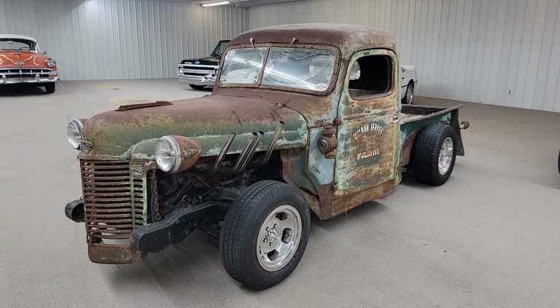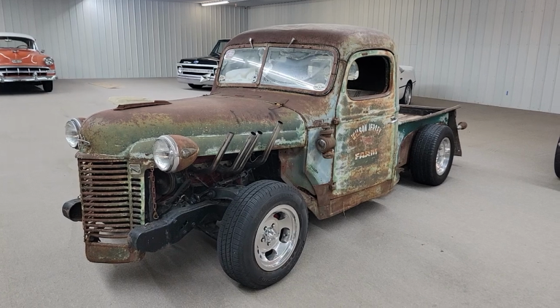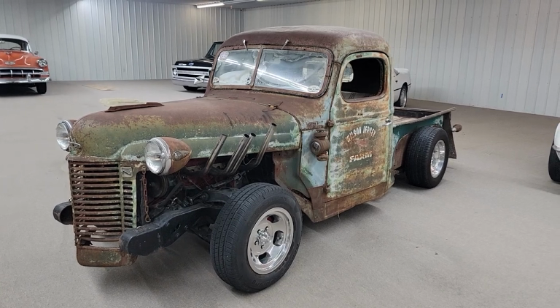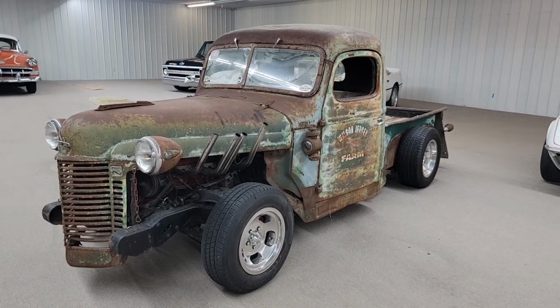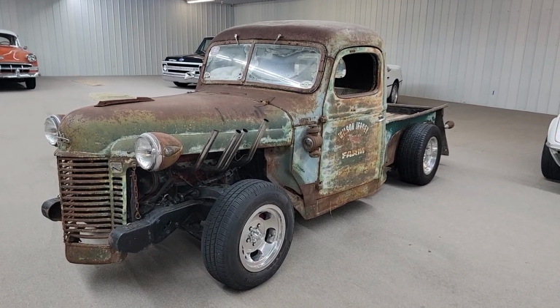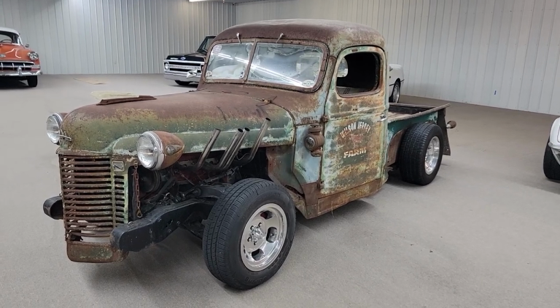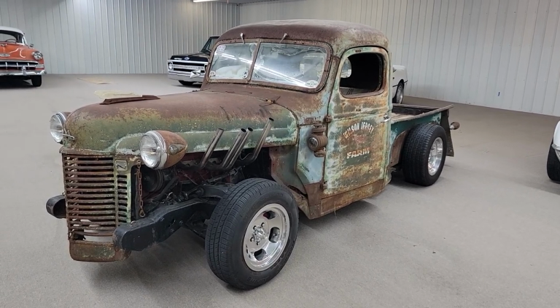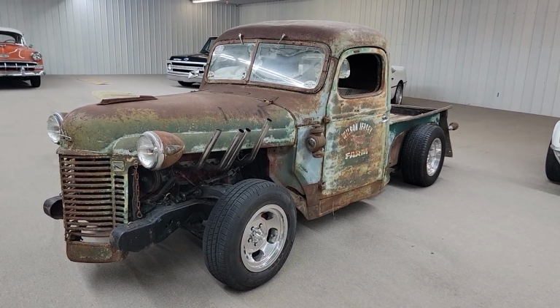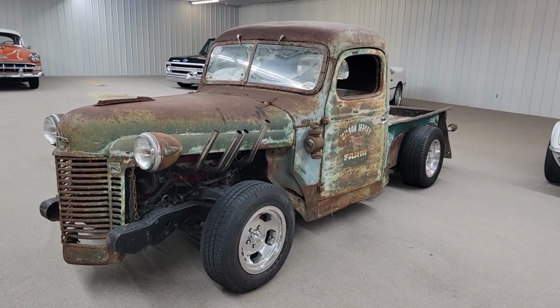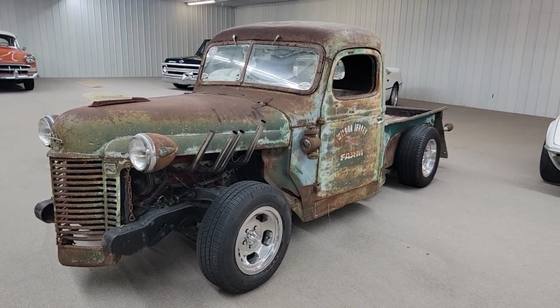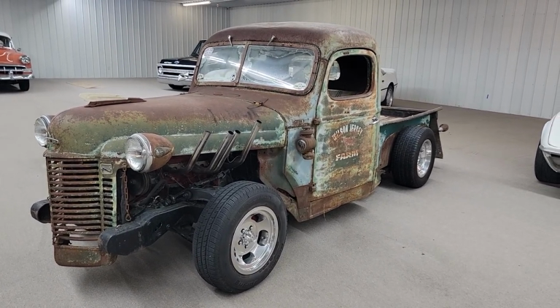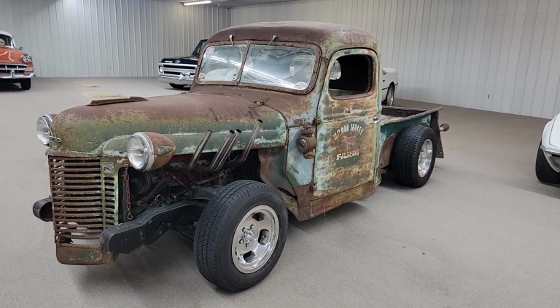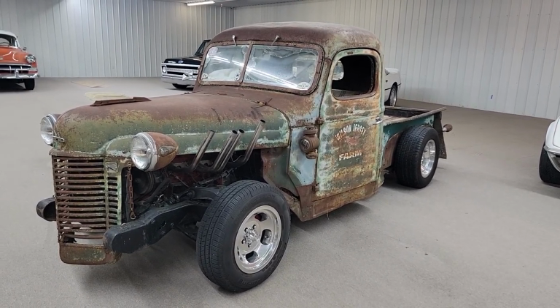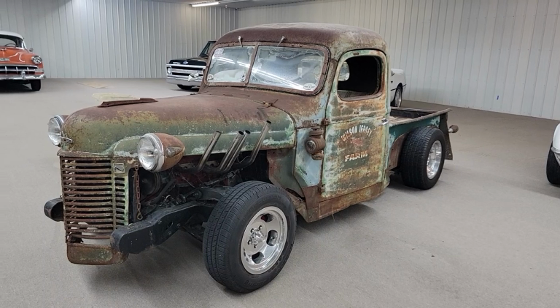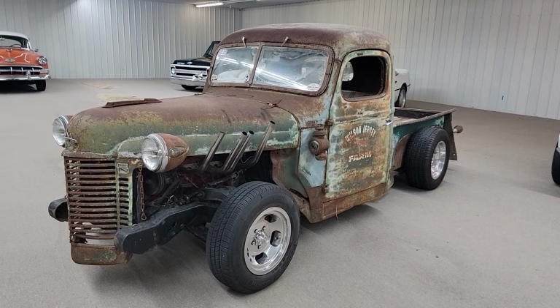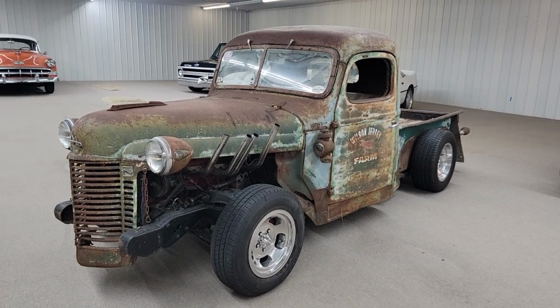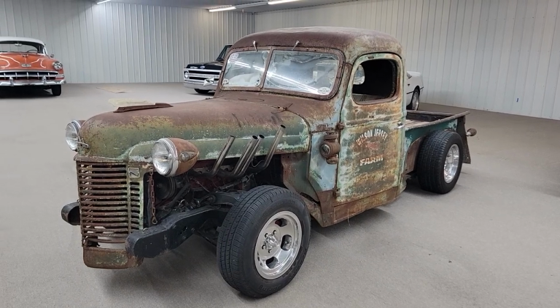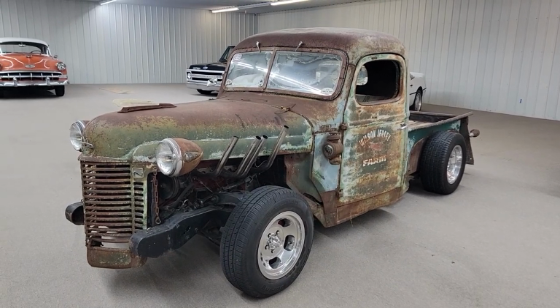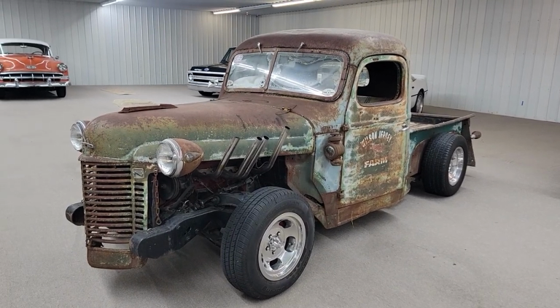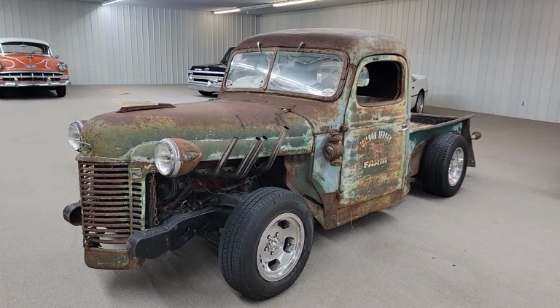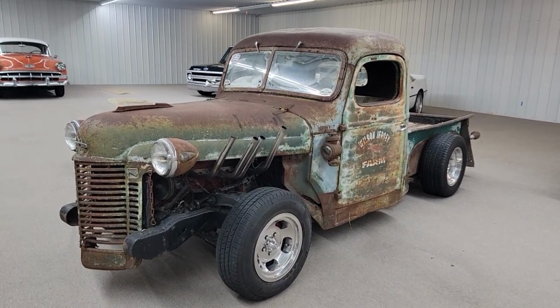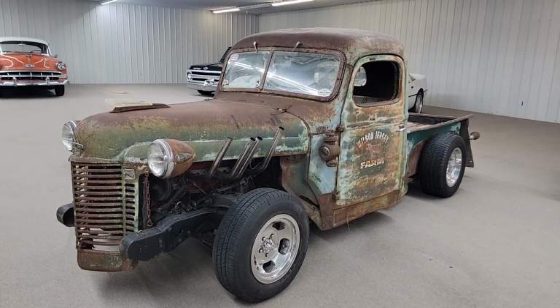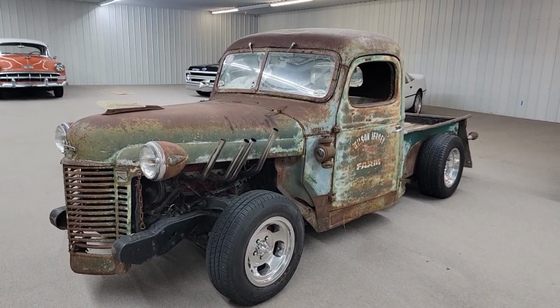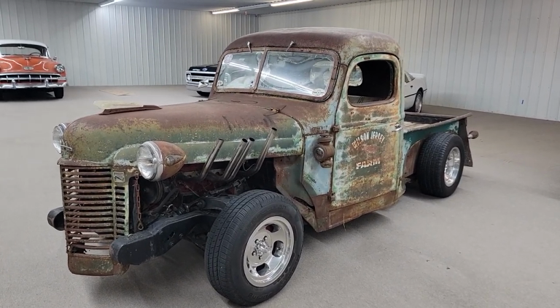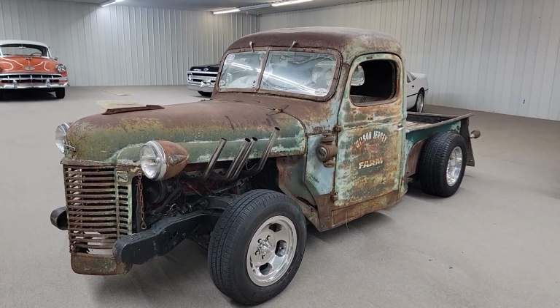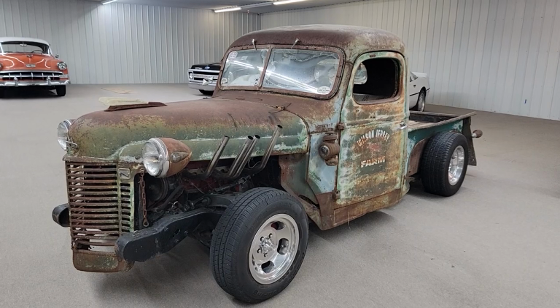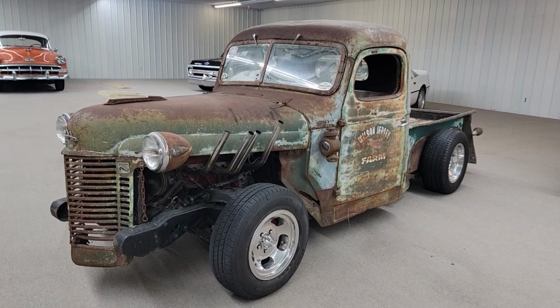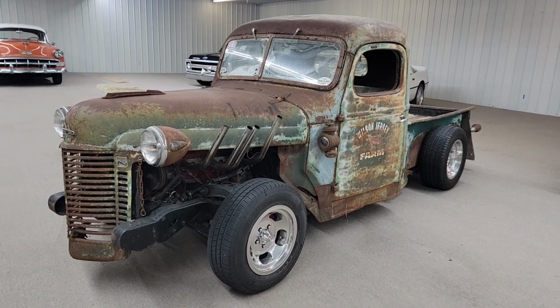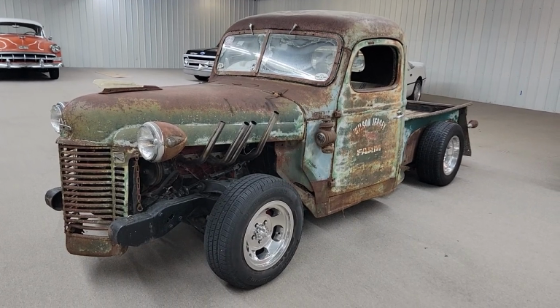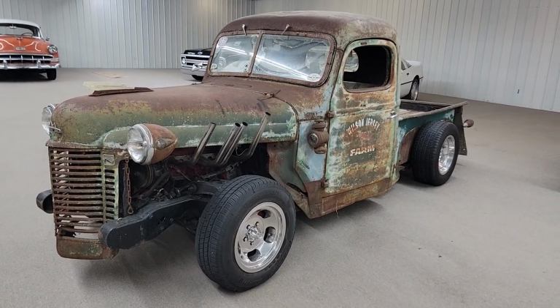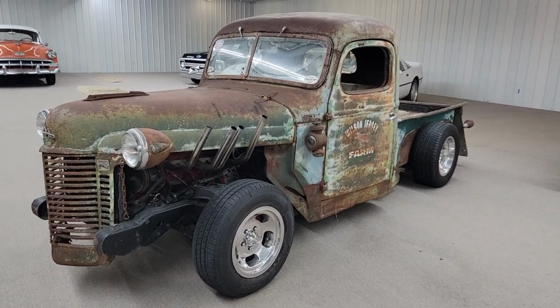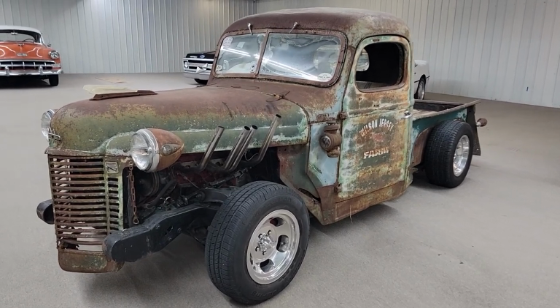Hey, this is Vaughn with Vaughn's Classic Cars, Nashville, Illinois, shooting you a video of our 1946 International Rat Rod pickup. This thing is the epitome of cool, in my opinion.